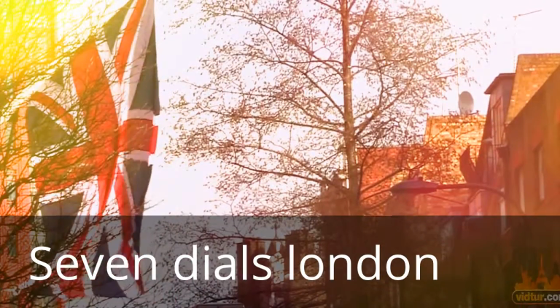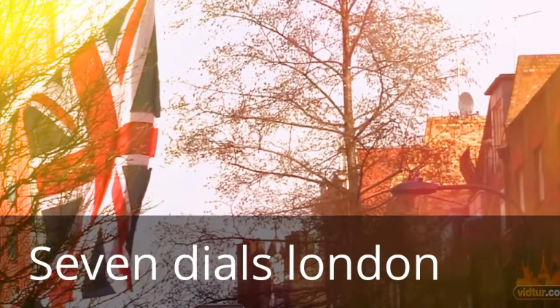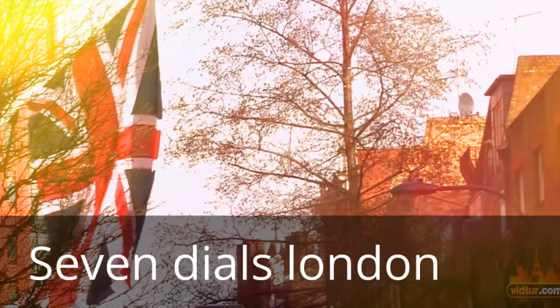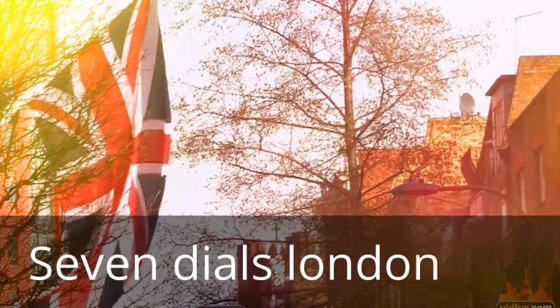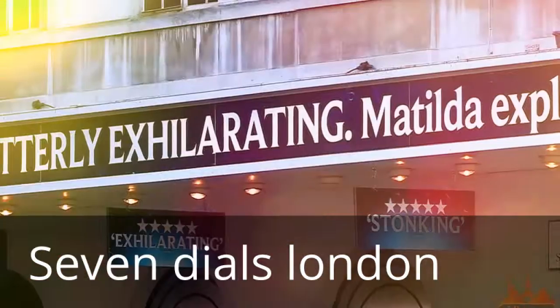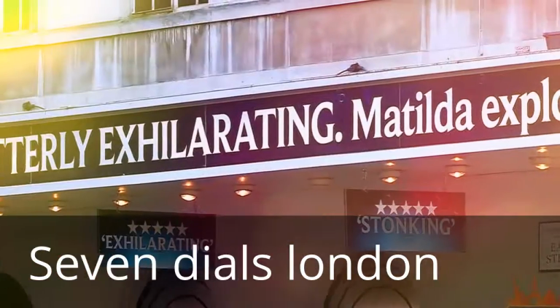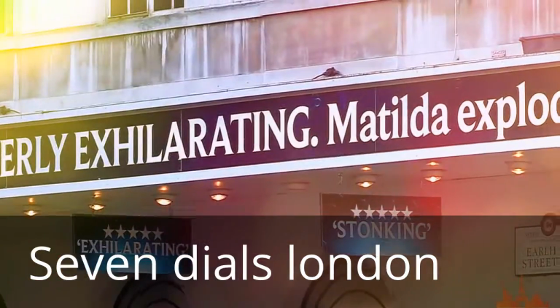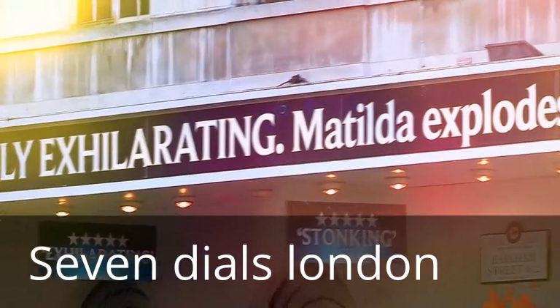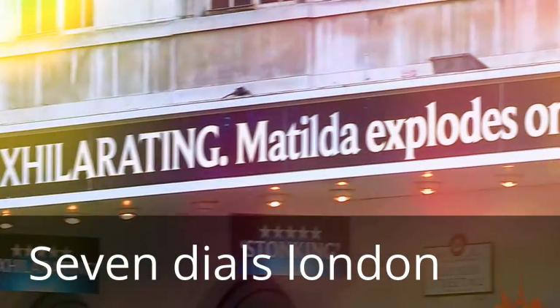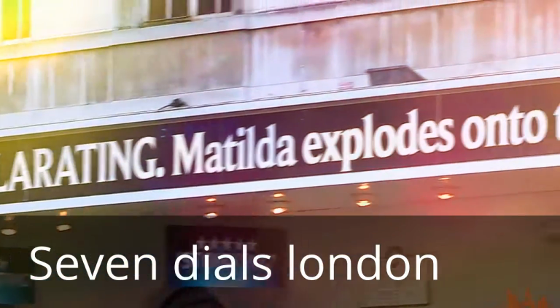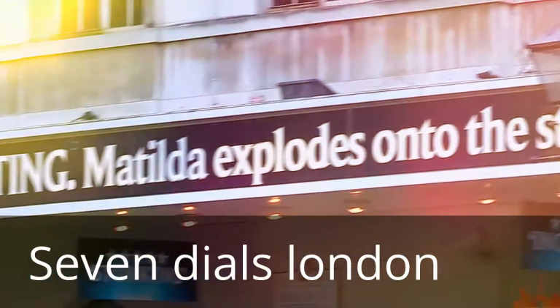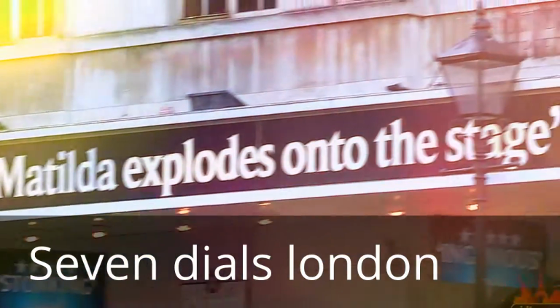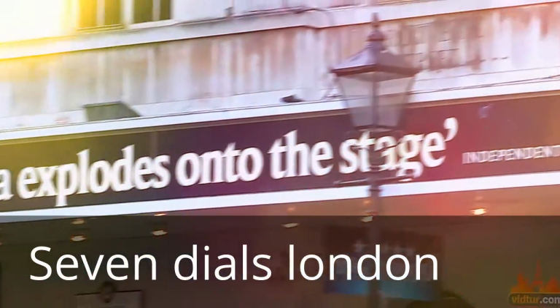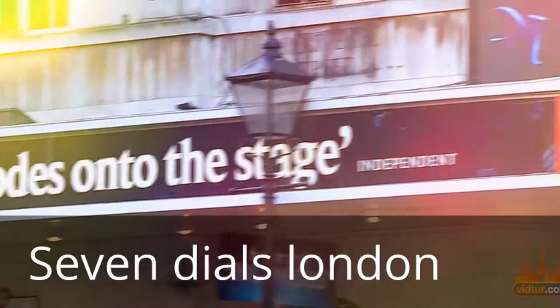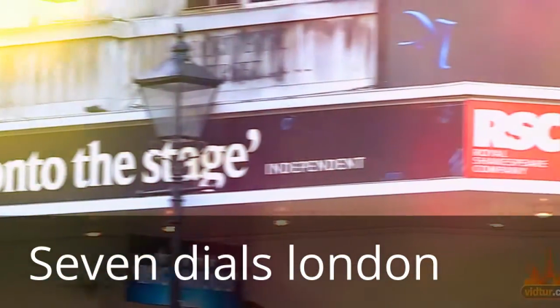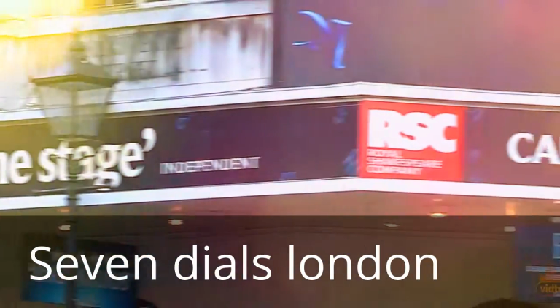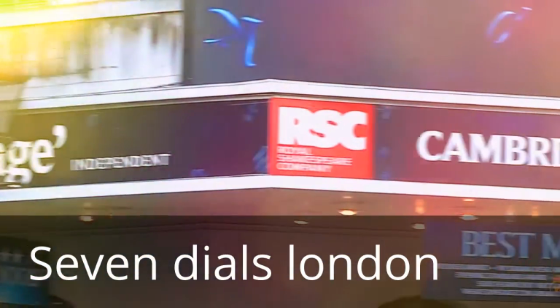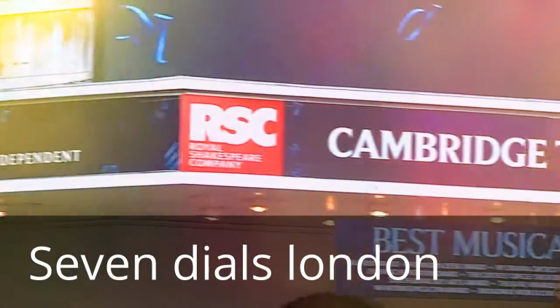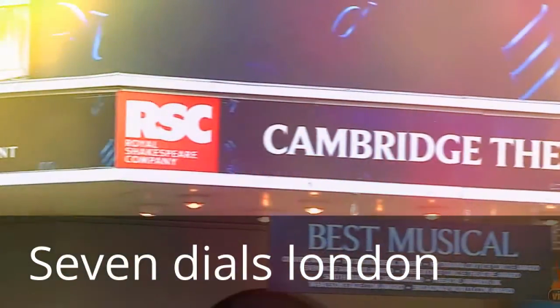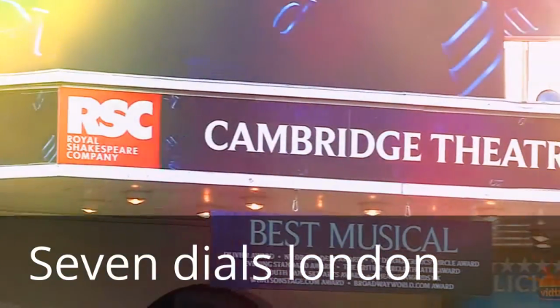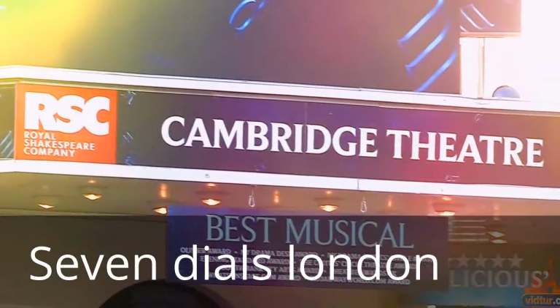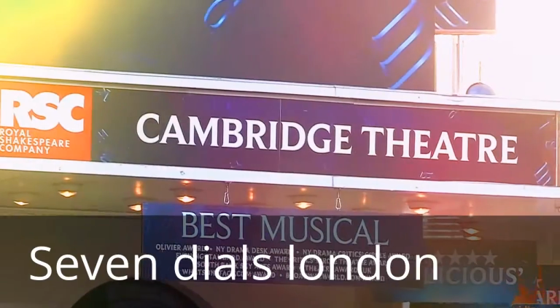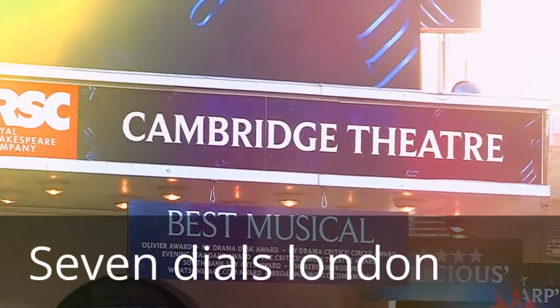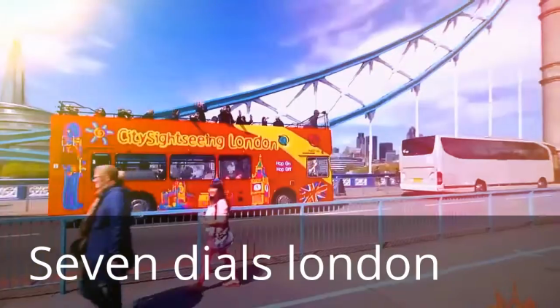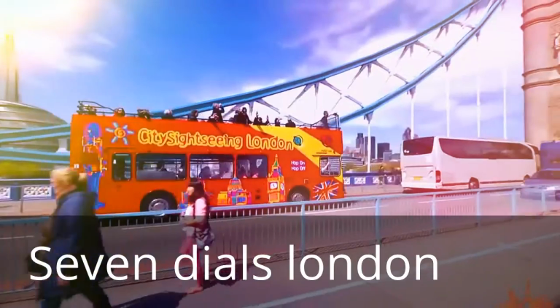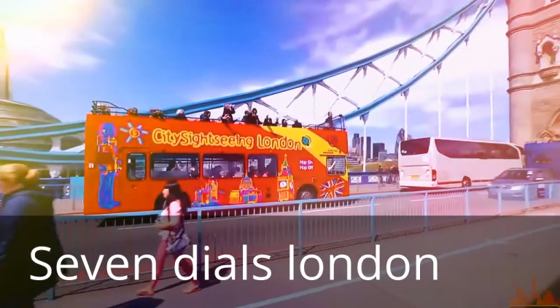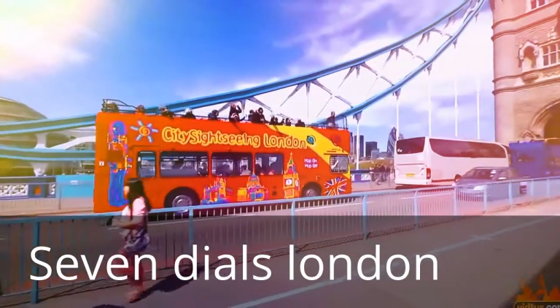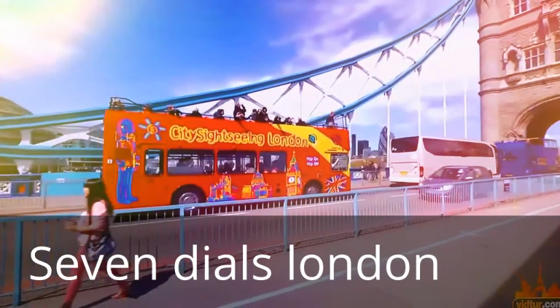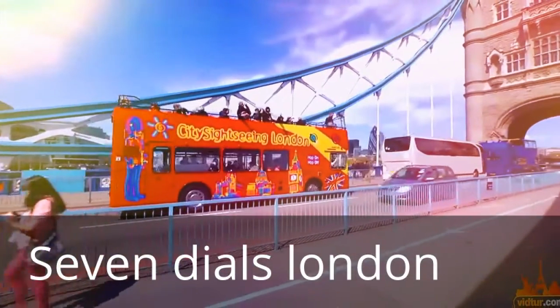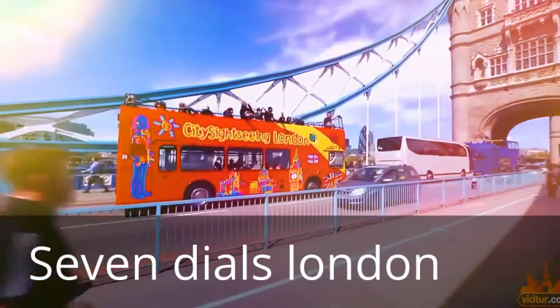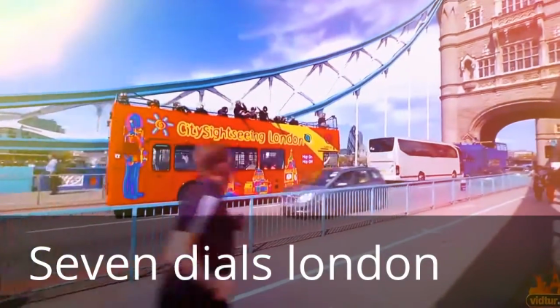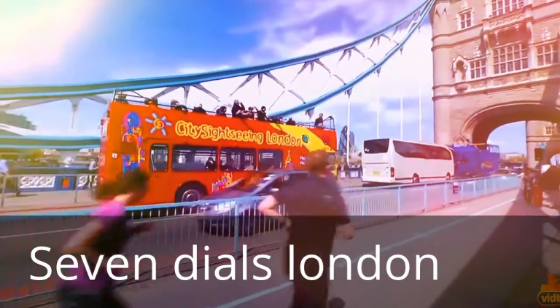London has many more gems for you, so watch the rest of our guides now for some ideas and inspiration.